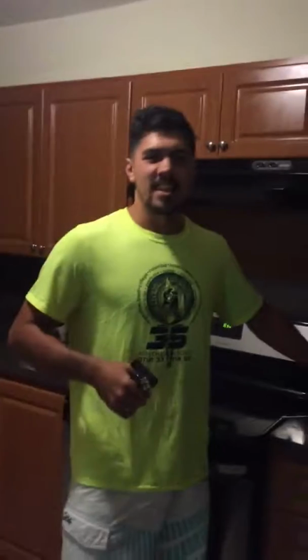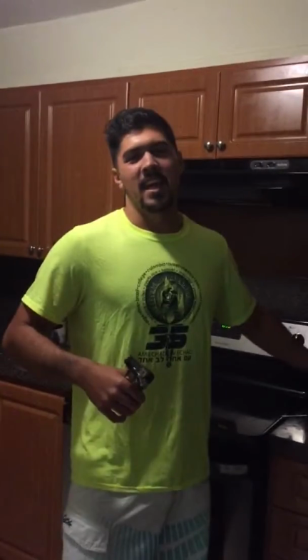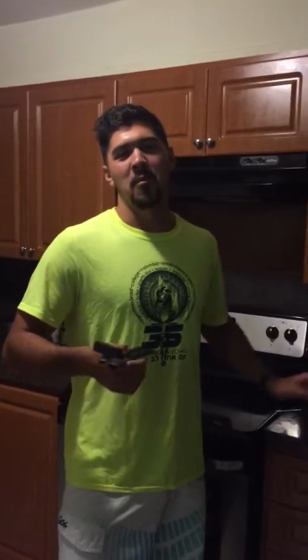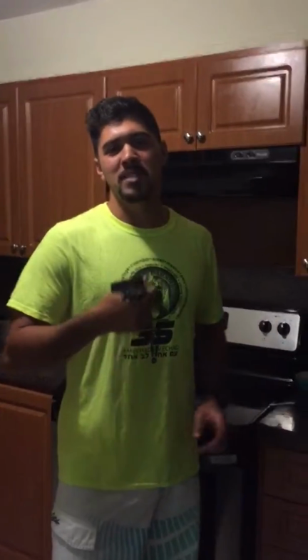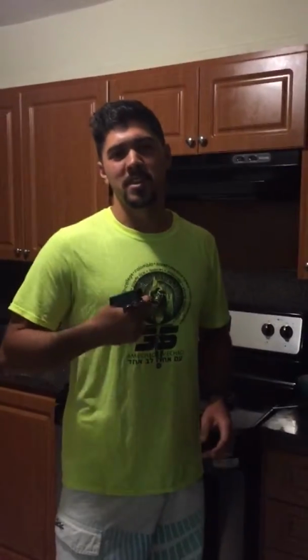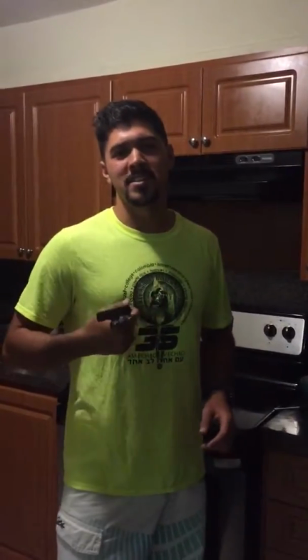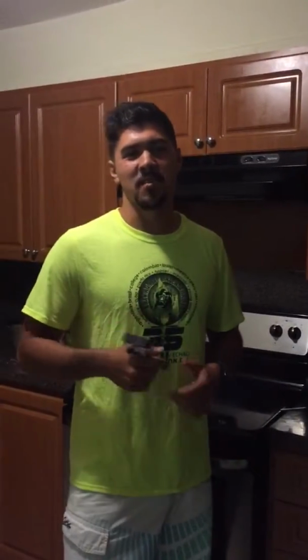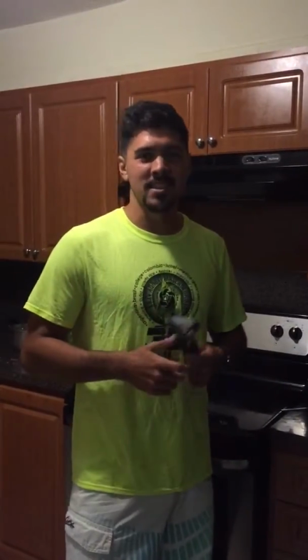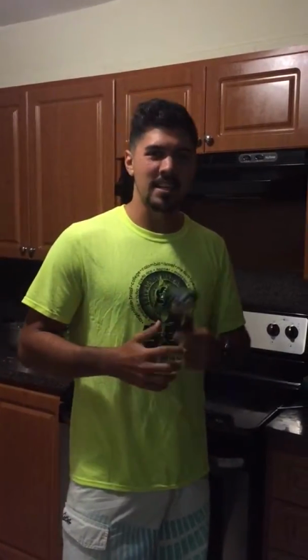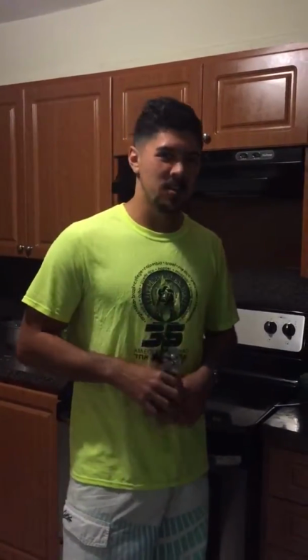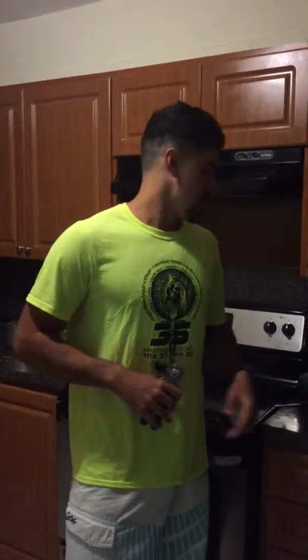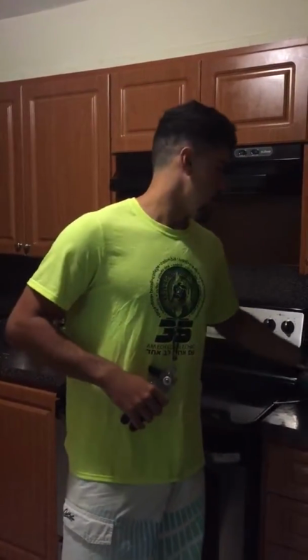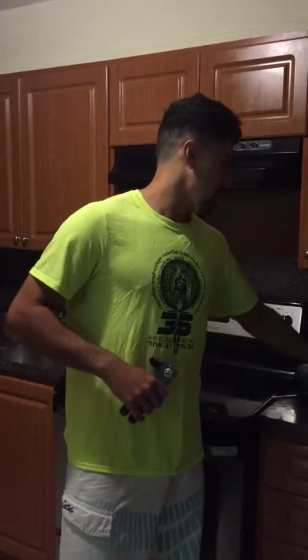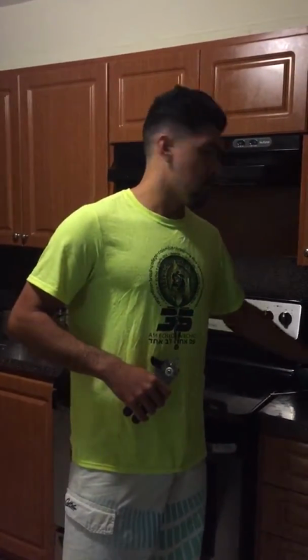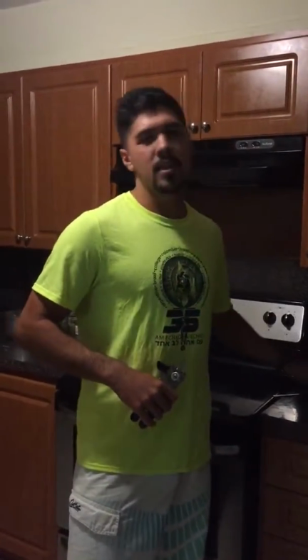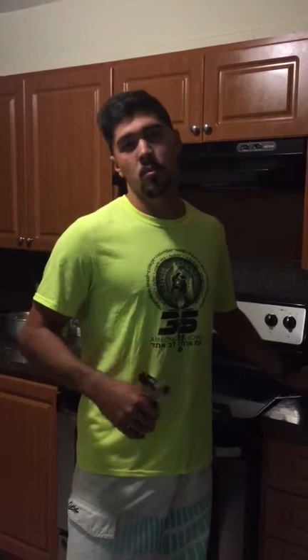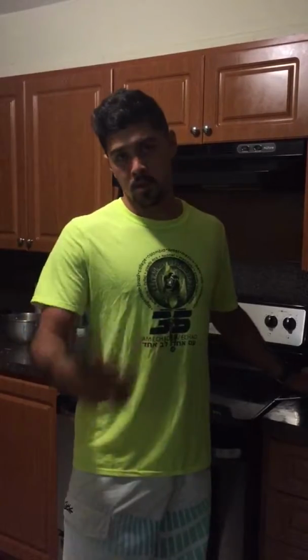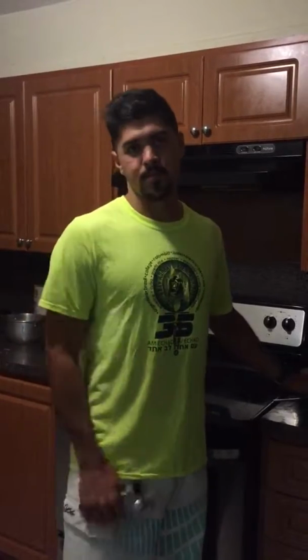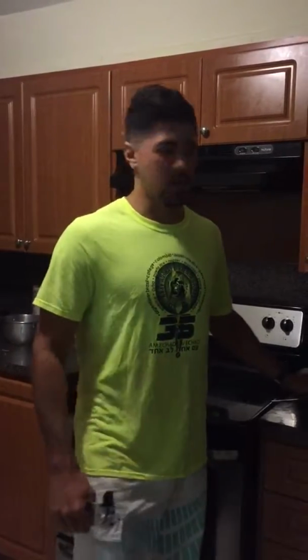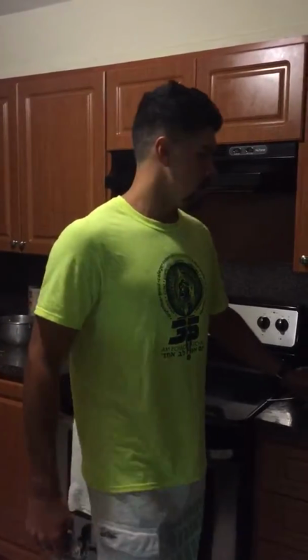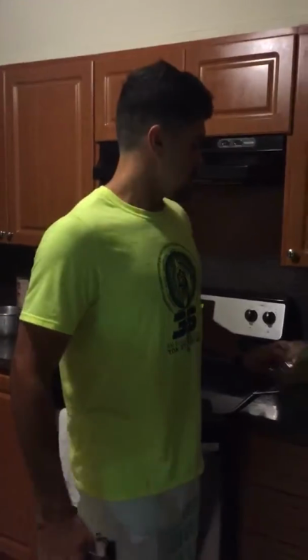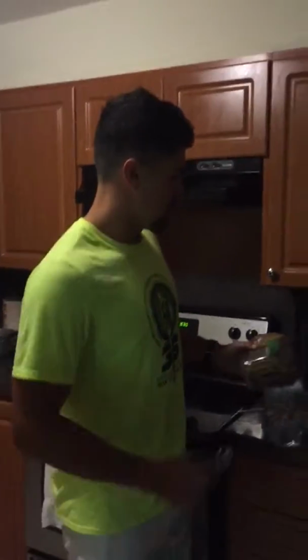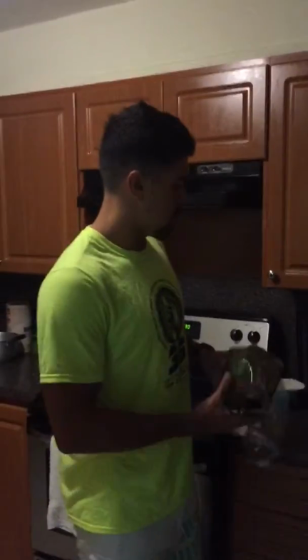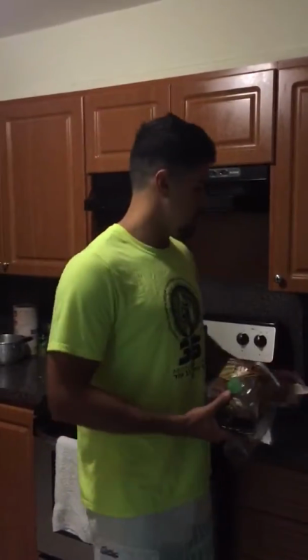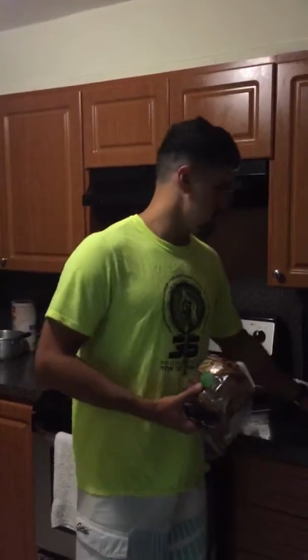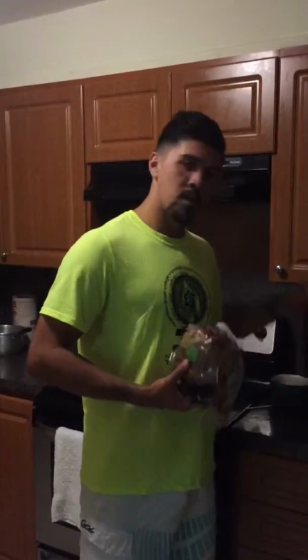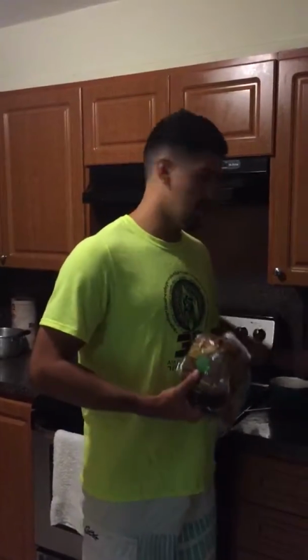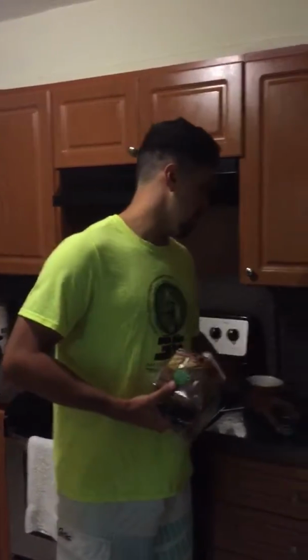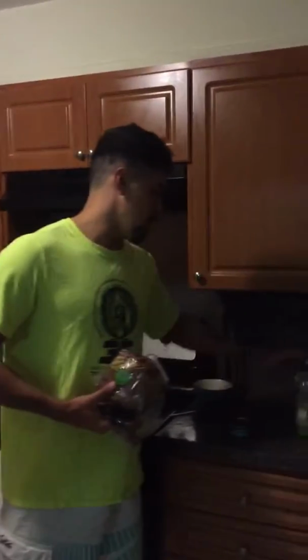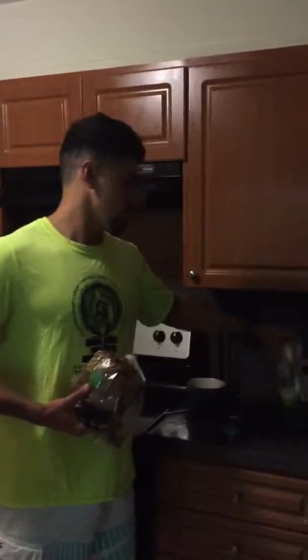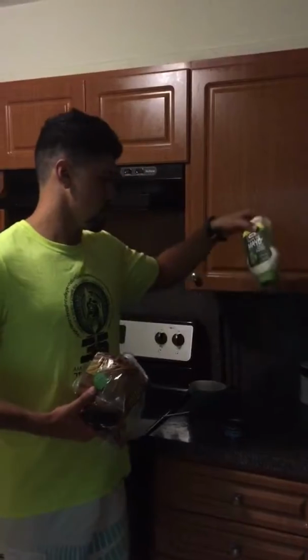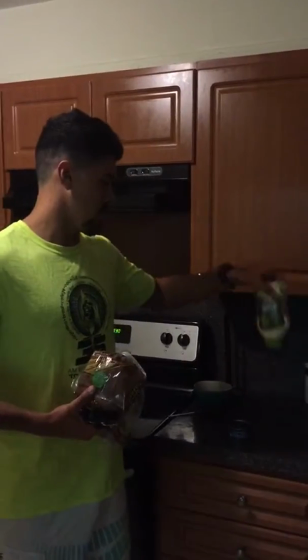Hello, my name is Bernardo and today I'm going to teach you guys how to make bread with tuna. So you need bread, you need tuna, and you need mayo.